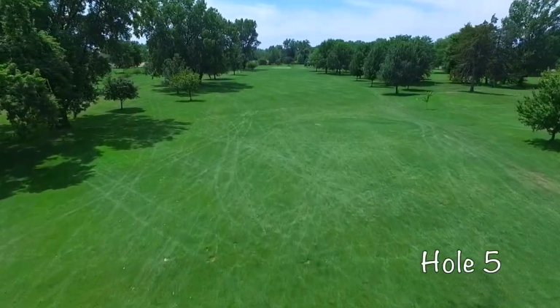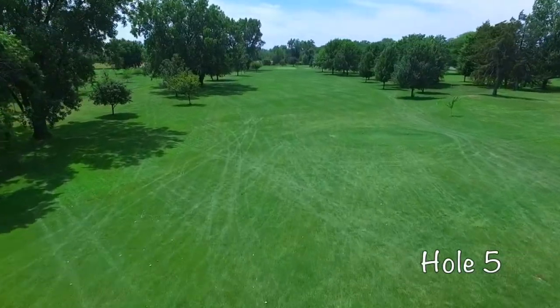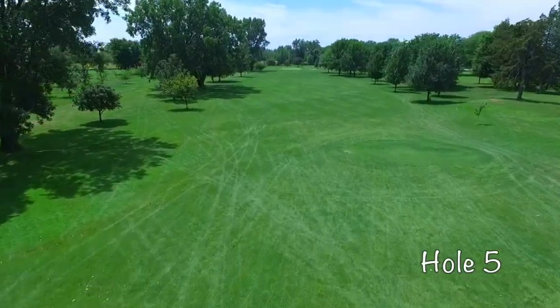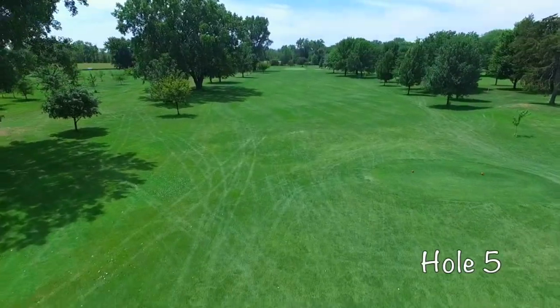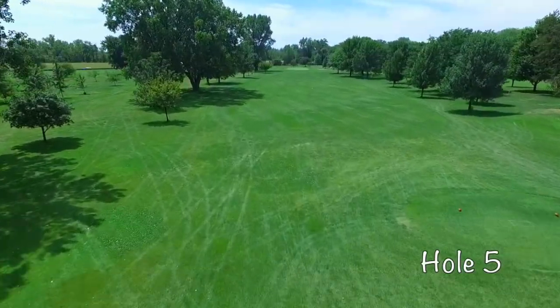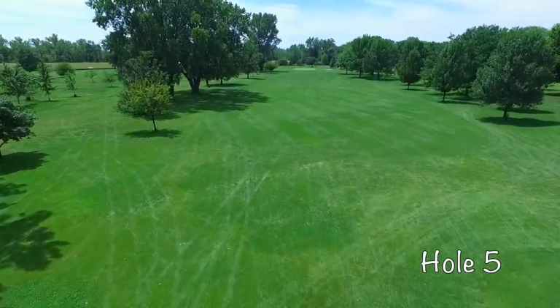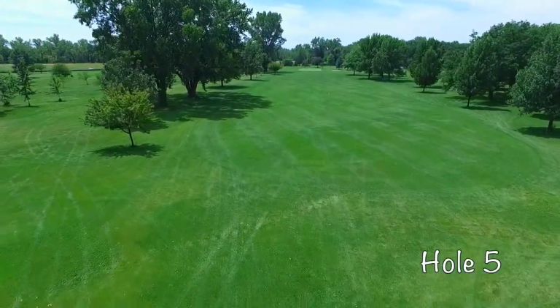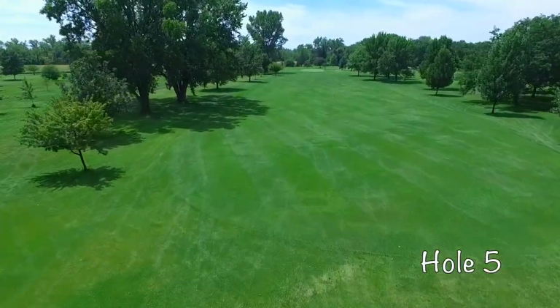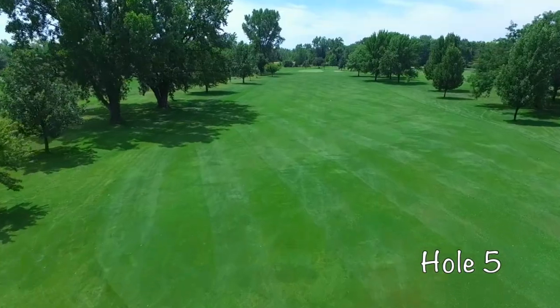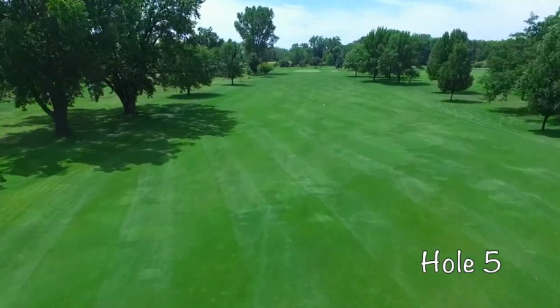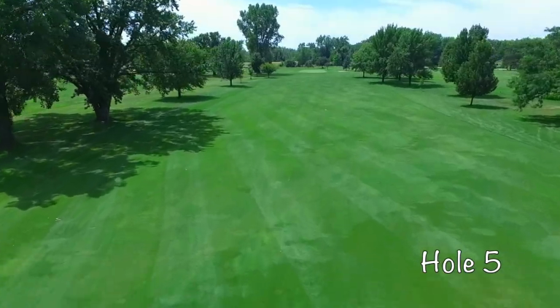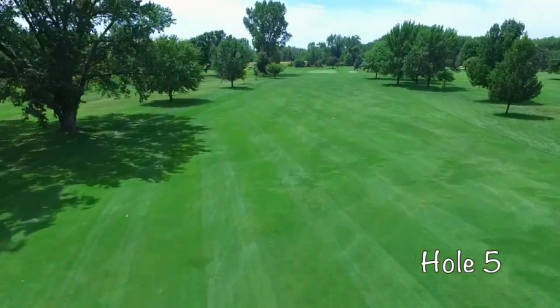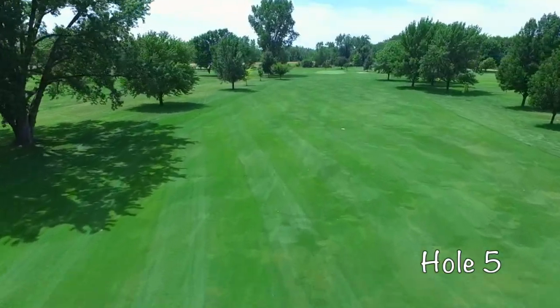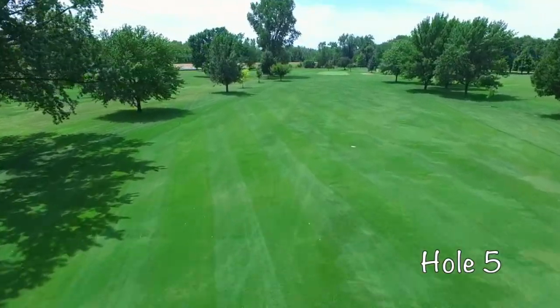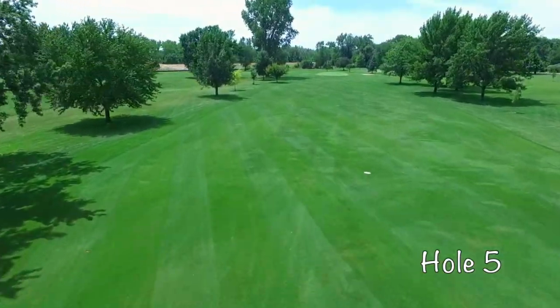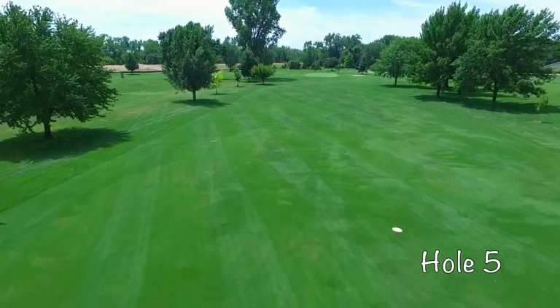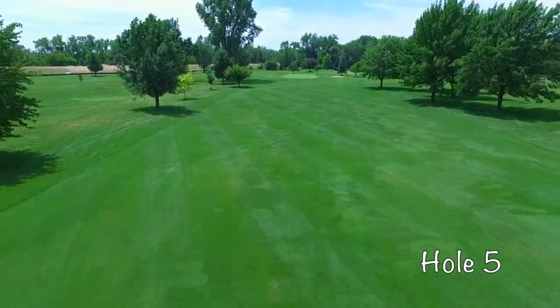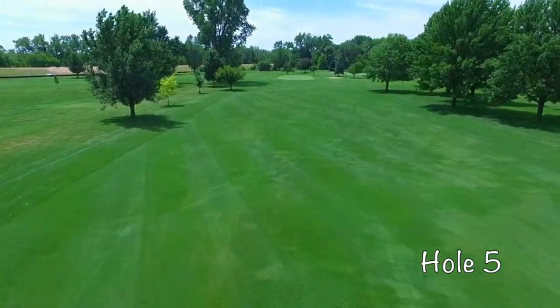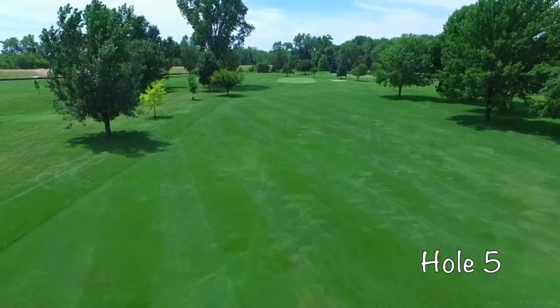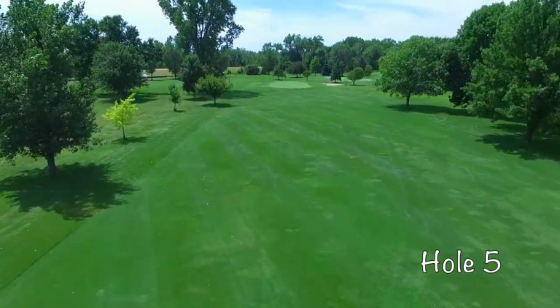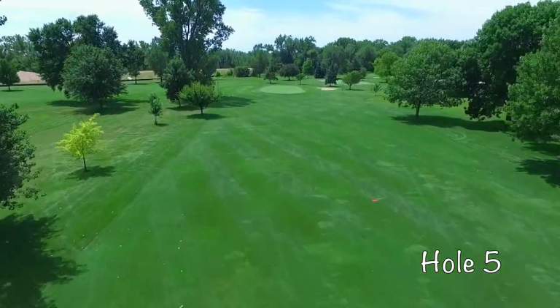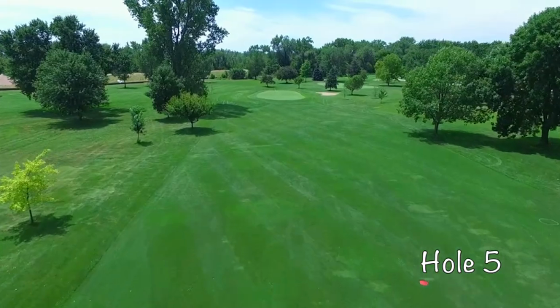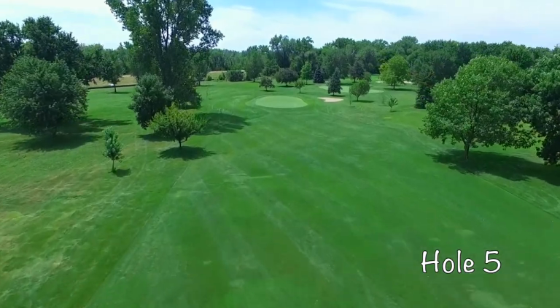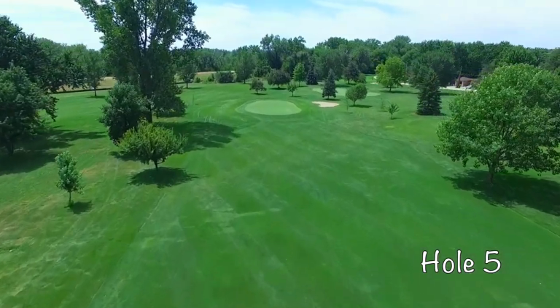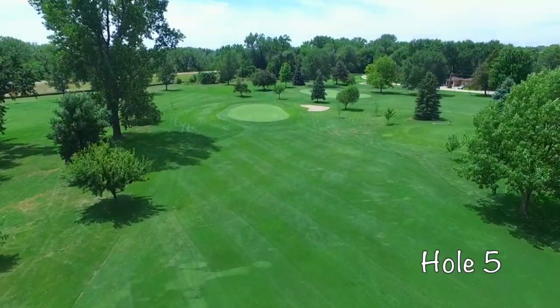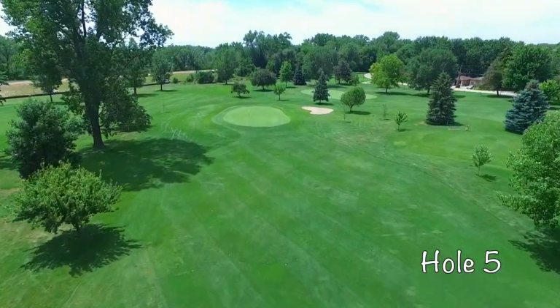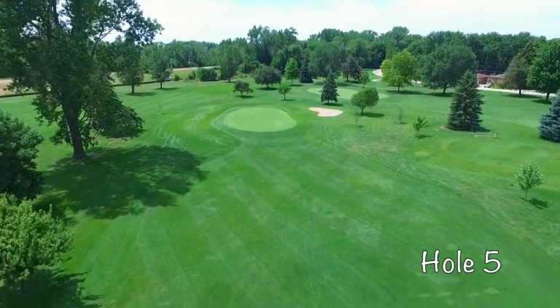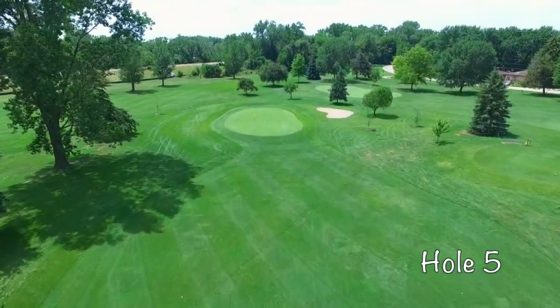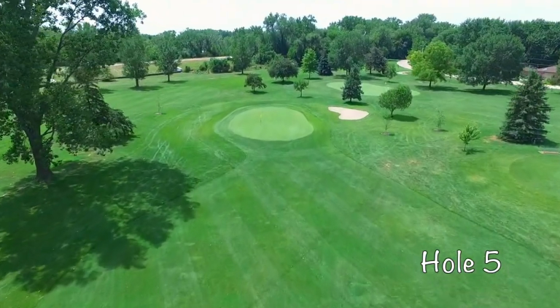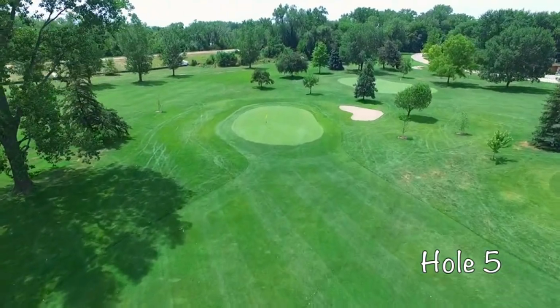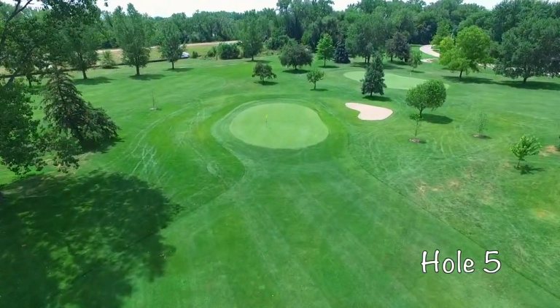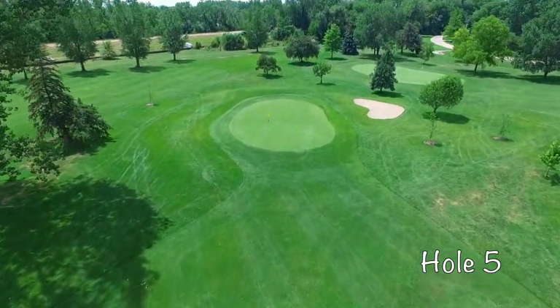Hole number five at Vanburg is a straightaway drivable par 4, so tee it high and let it fly. An undulating green protects this hole, but this is a great opportunity to get a shot back.